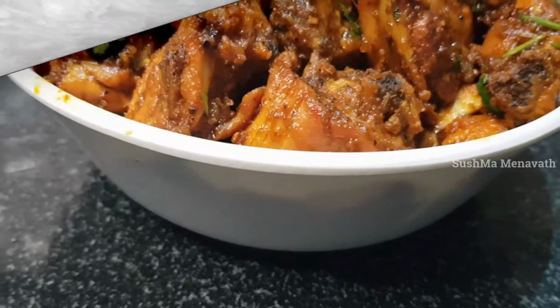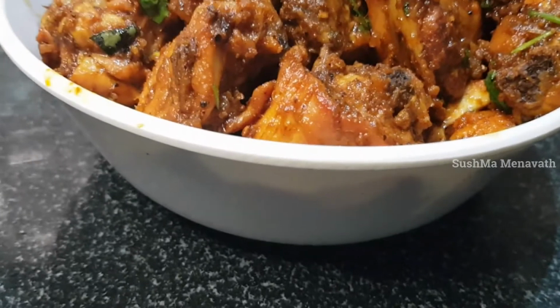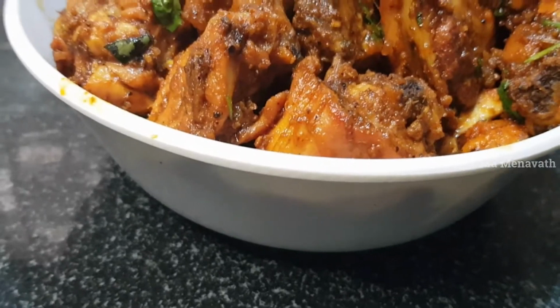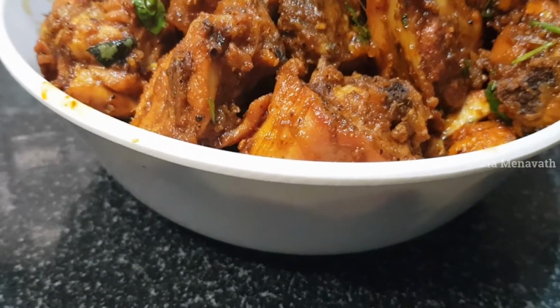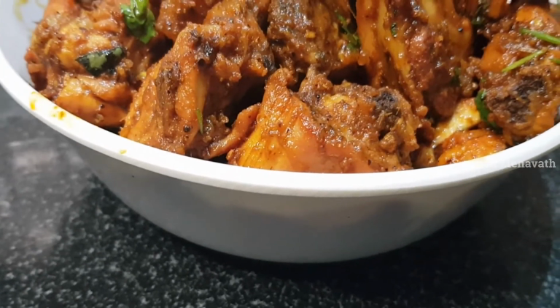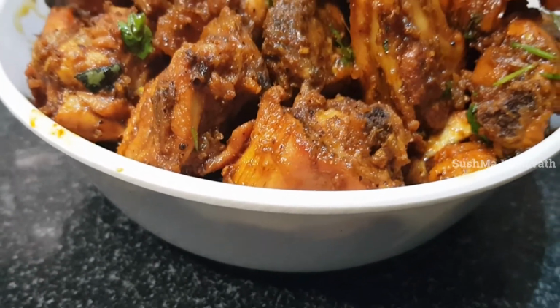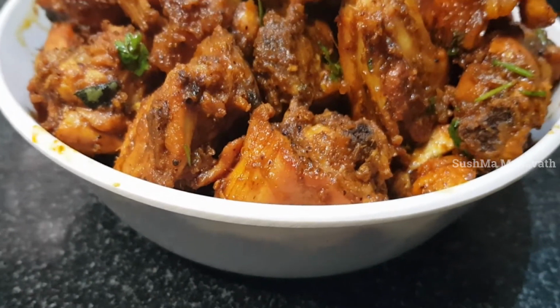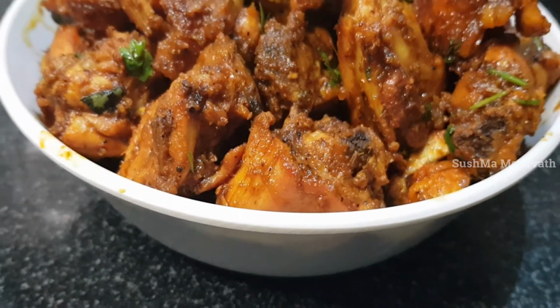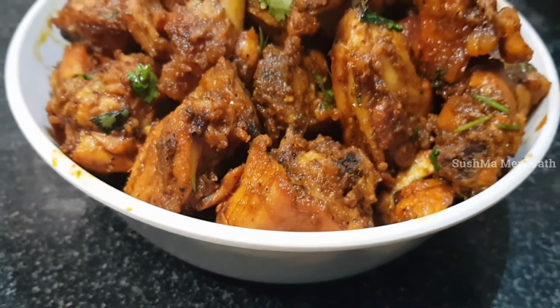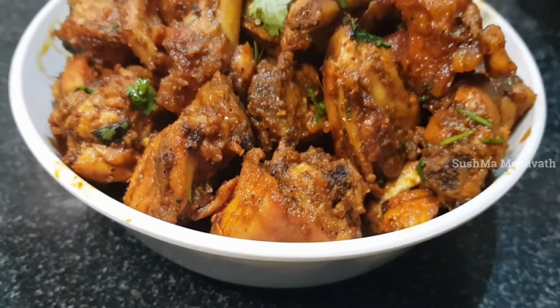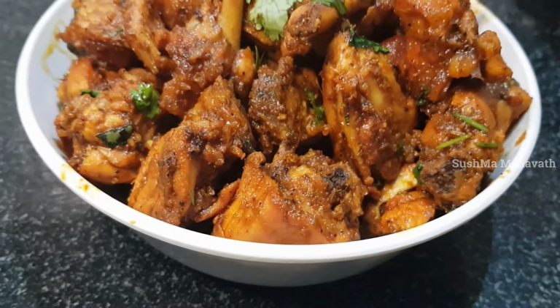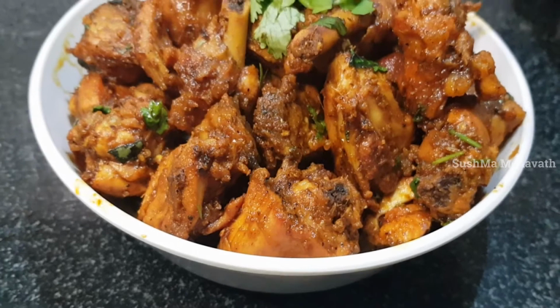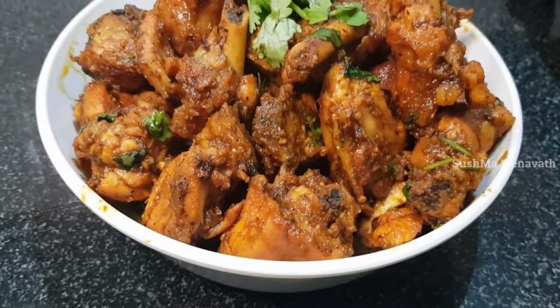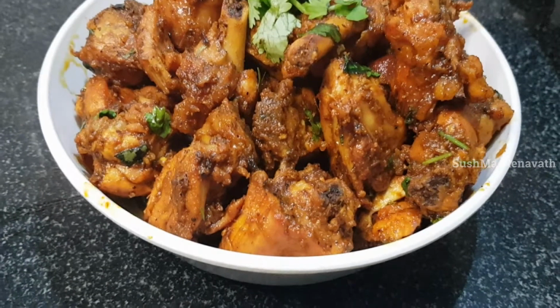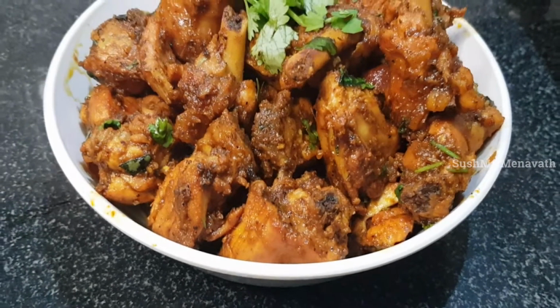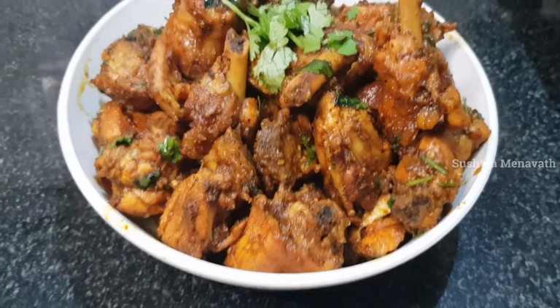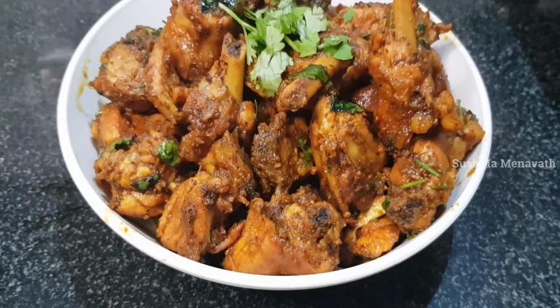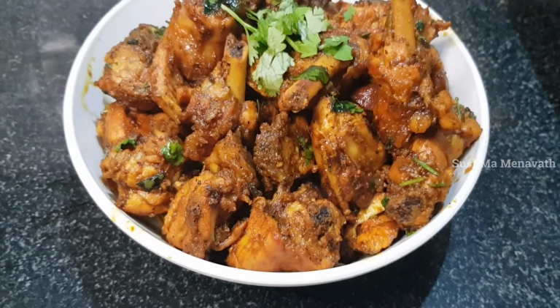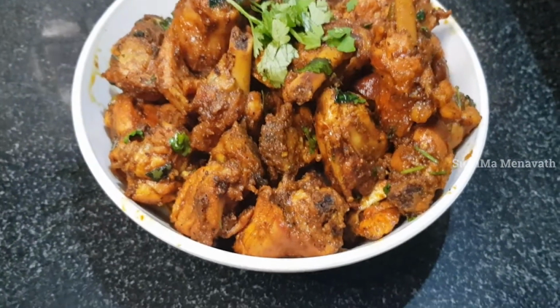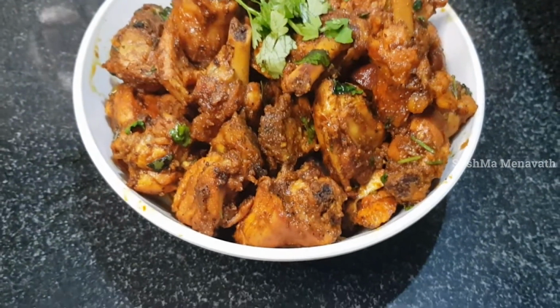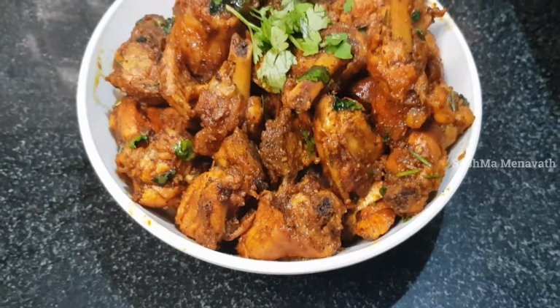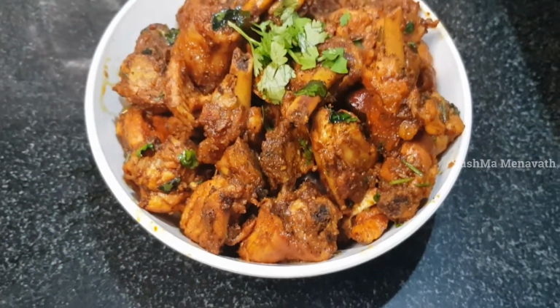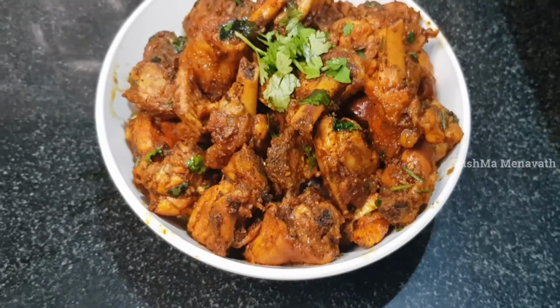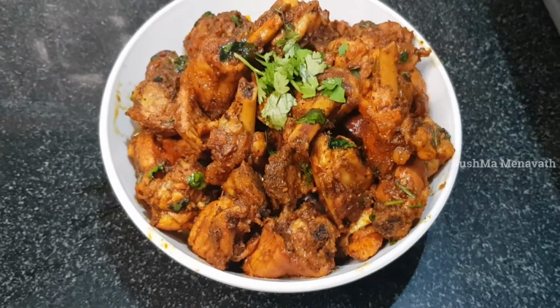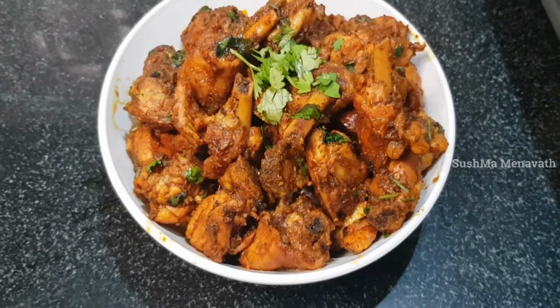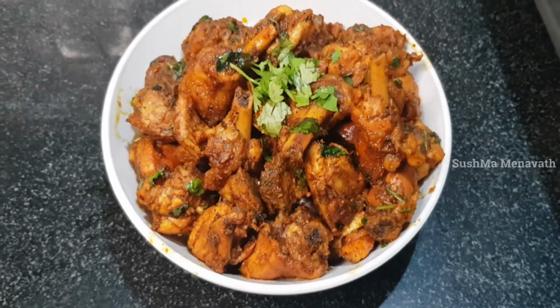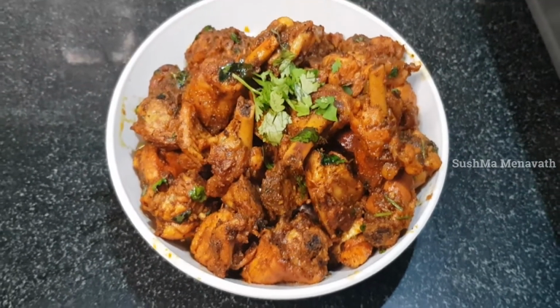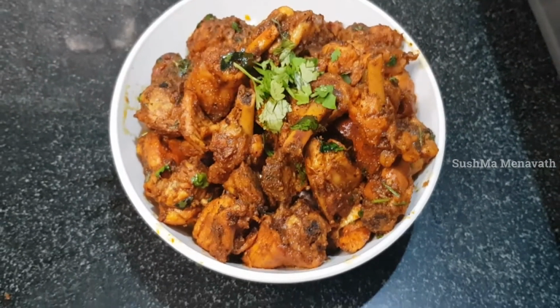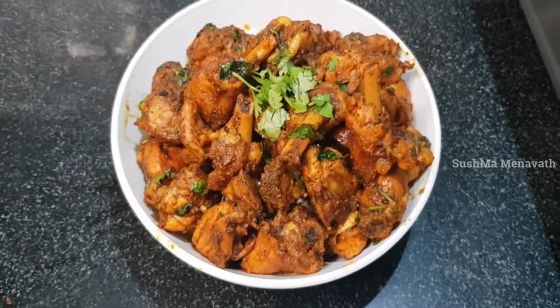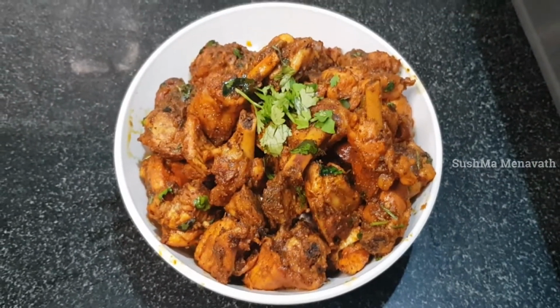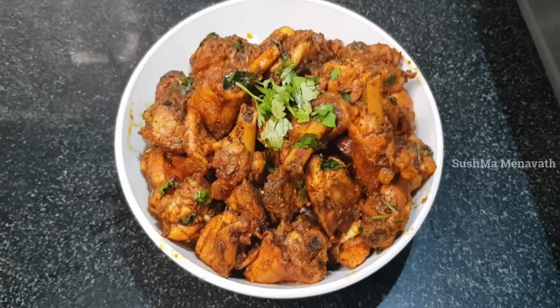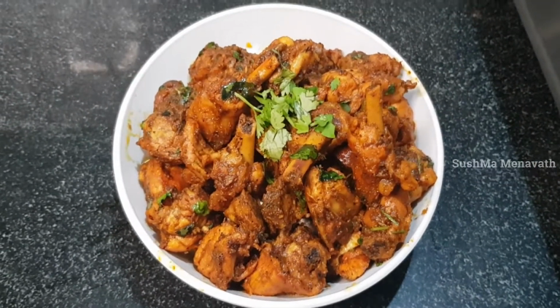How tasty is the pepper chicken fry! Try this recipe and share your thoughts in the comments section. Please like, share, and subscribe. Thank you.